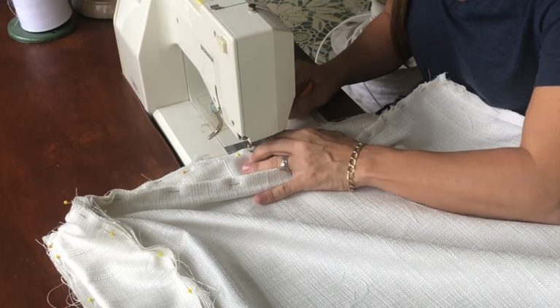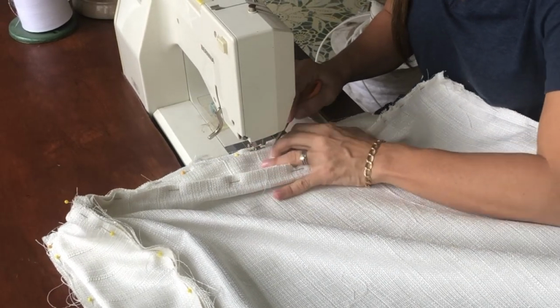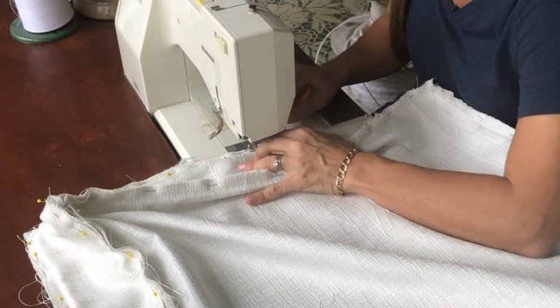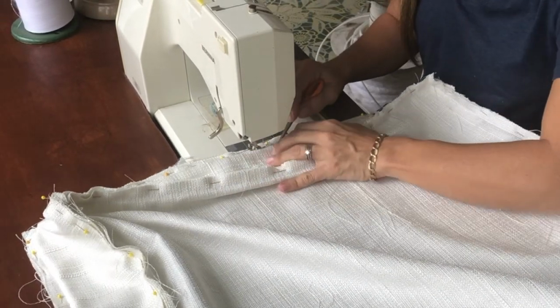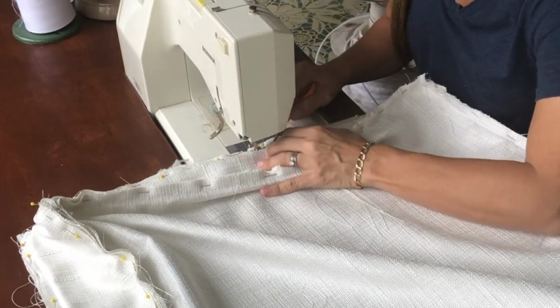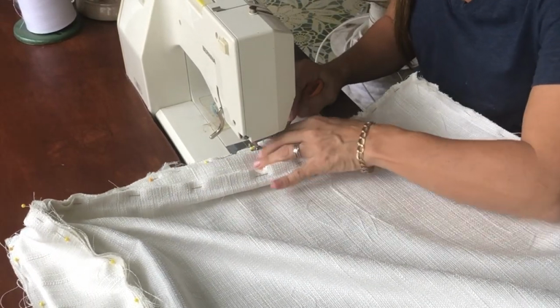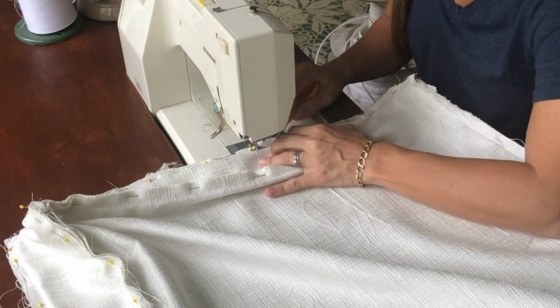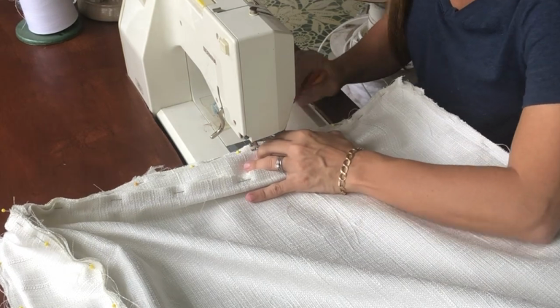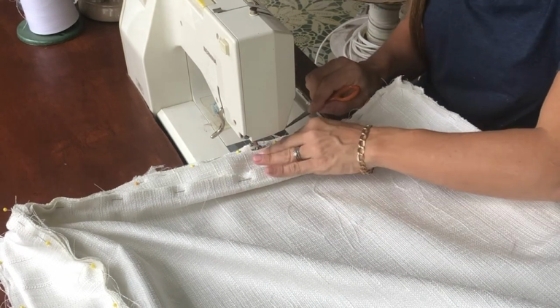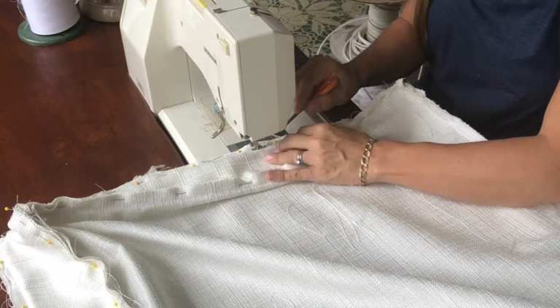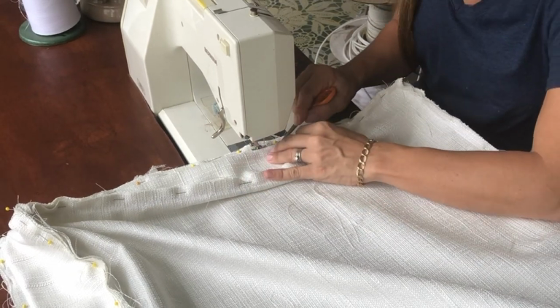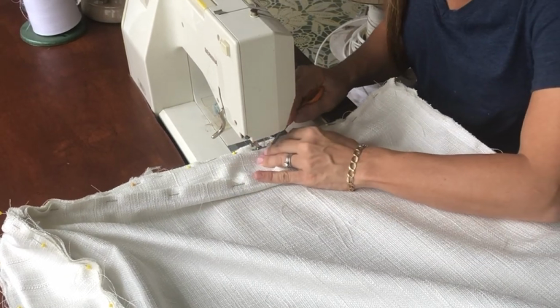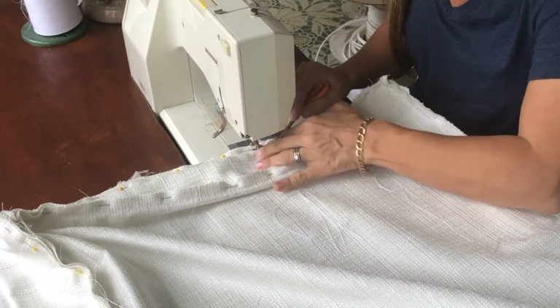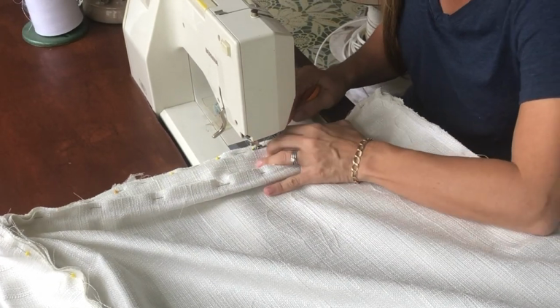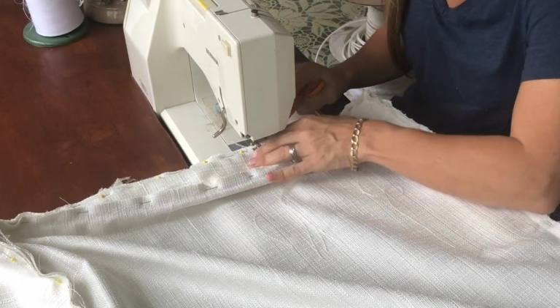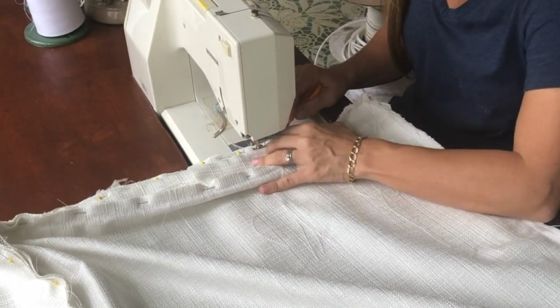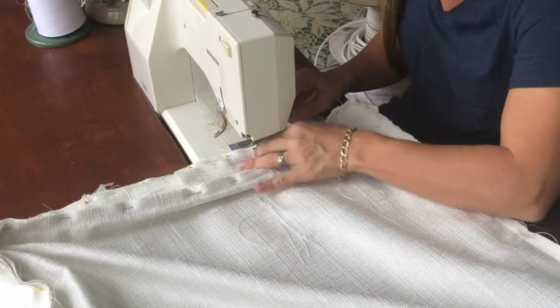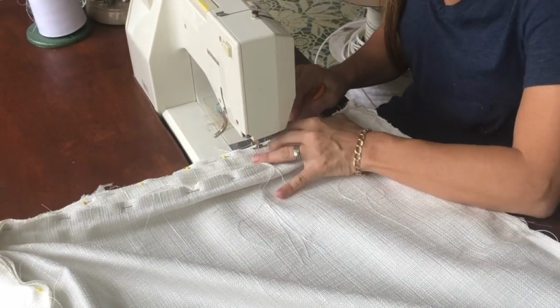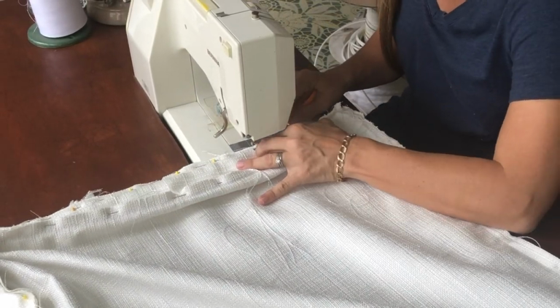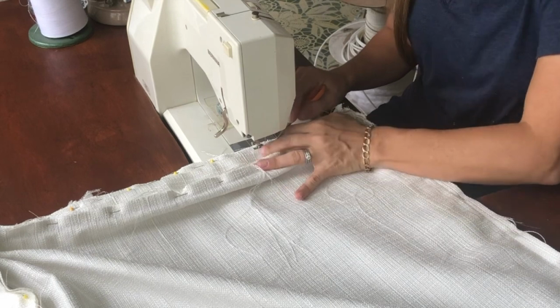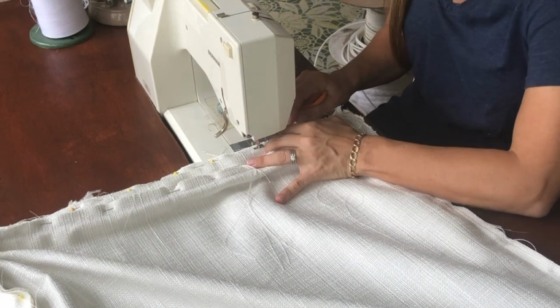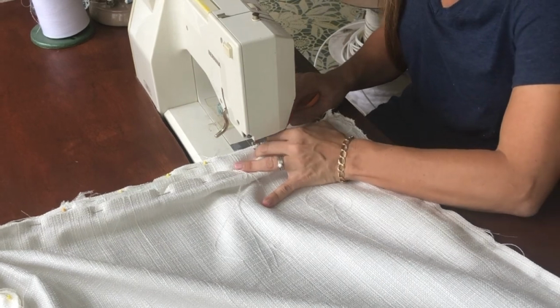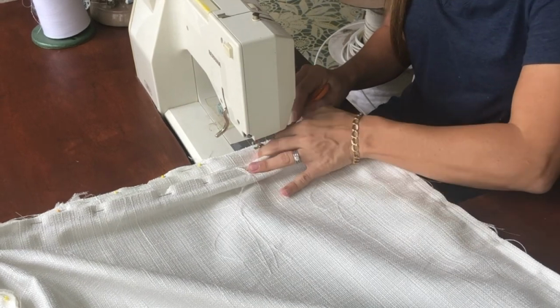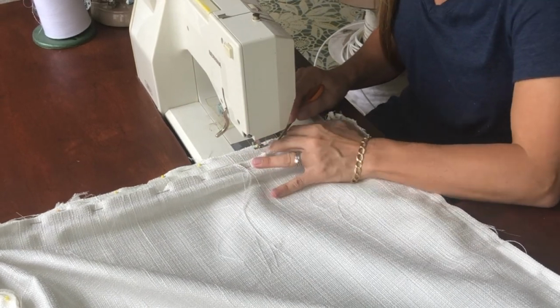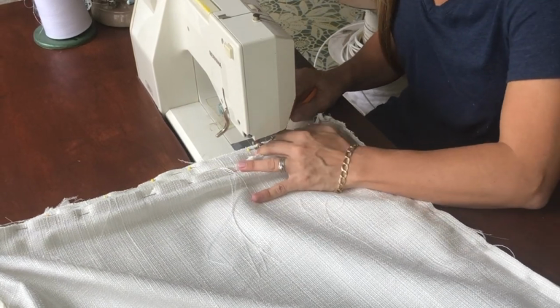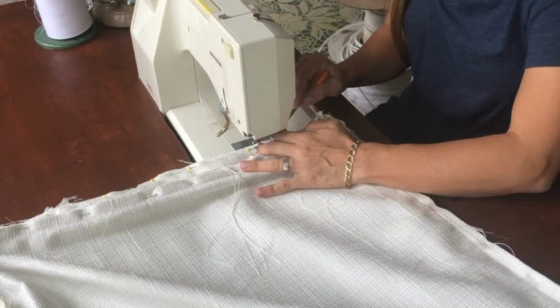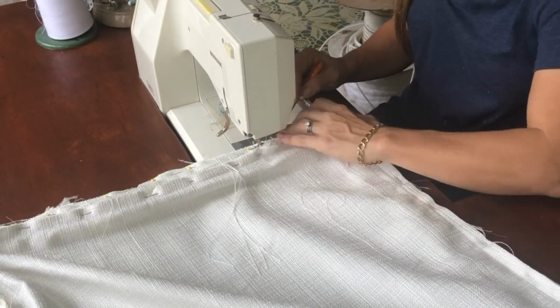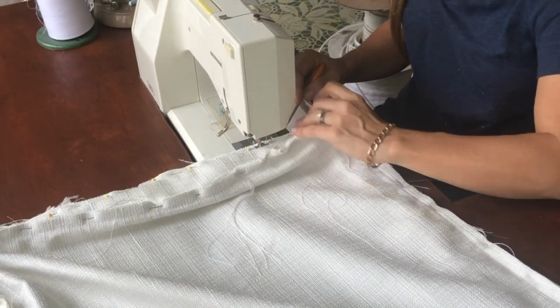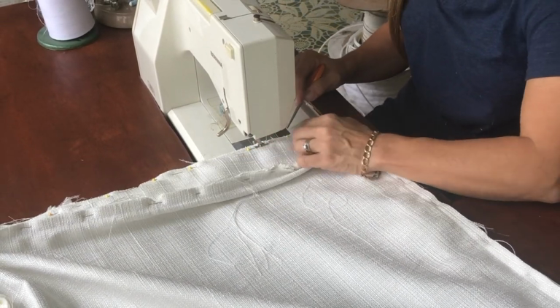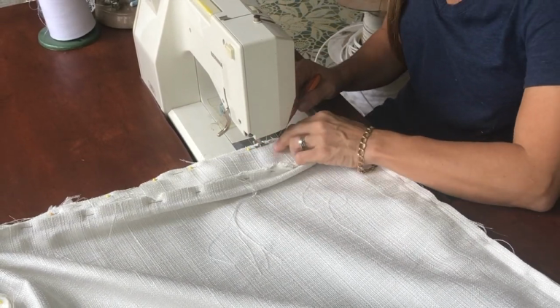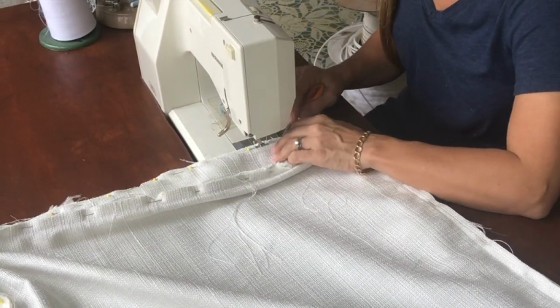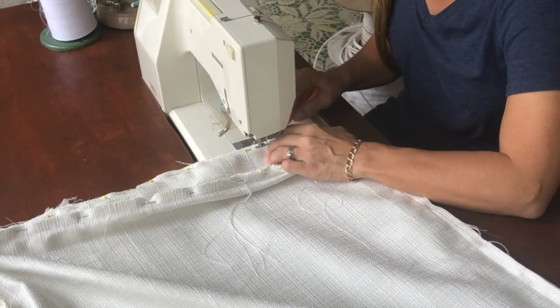I place my pins a little bit farther out so I can sew past them — I'm sewing on the inside of the pins, not over them.